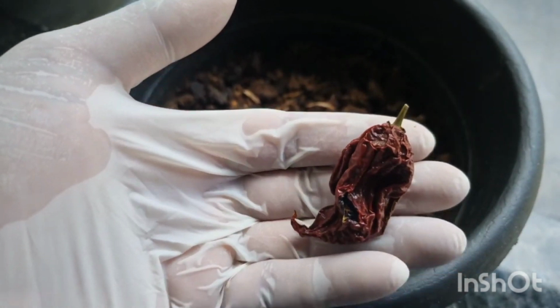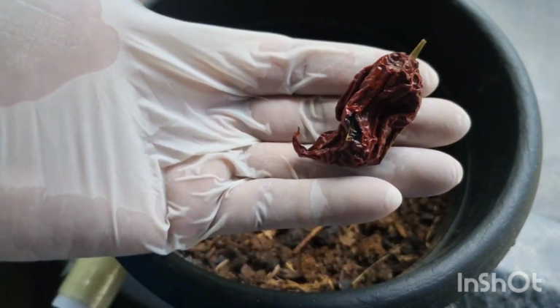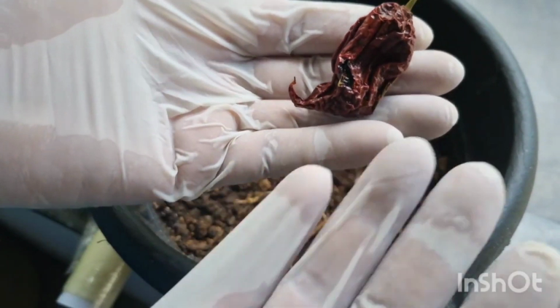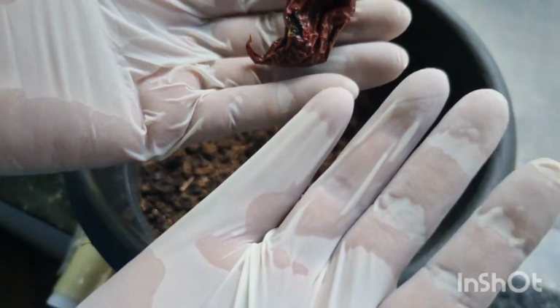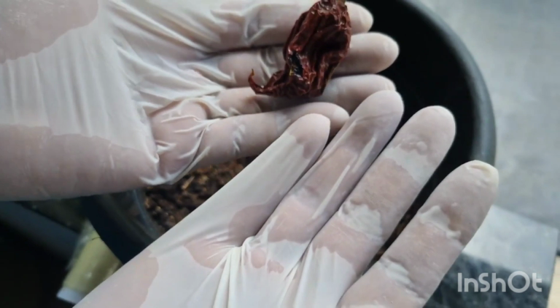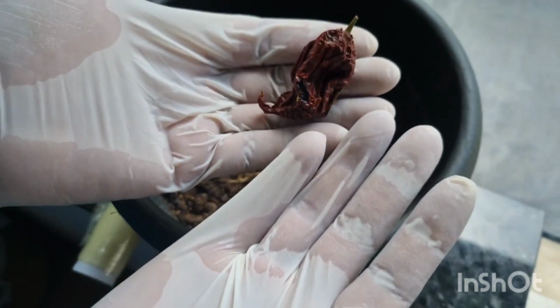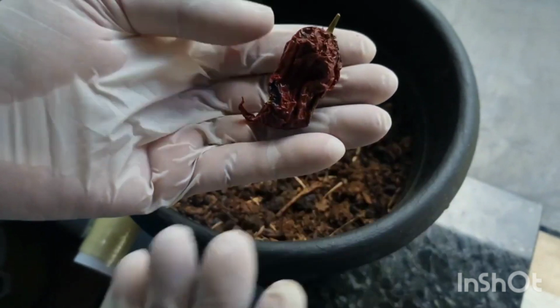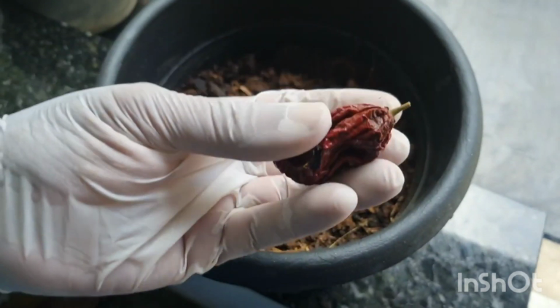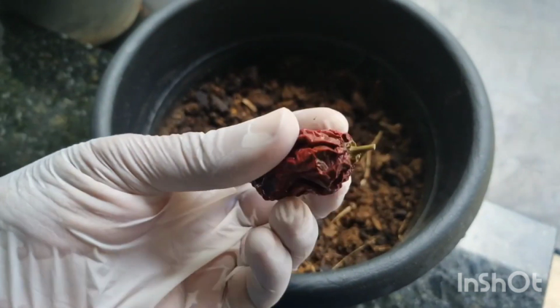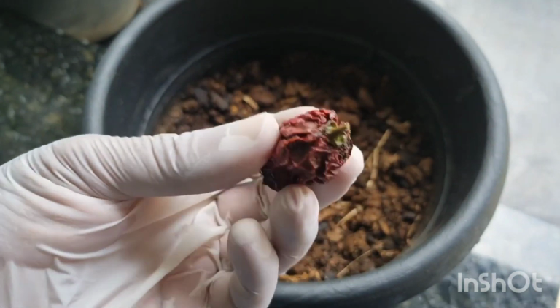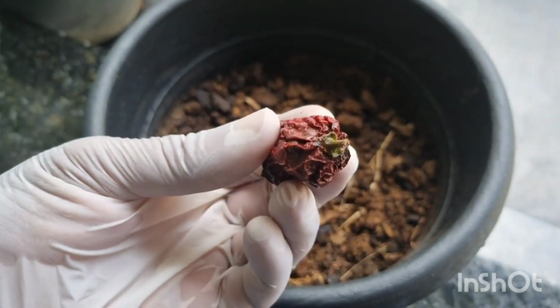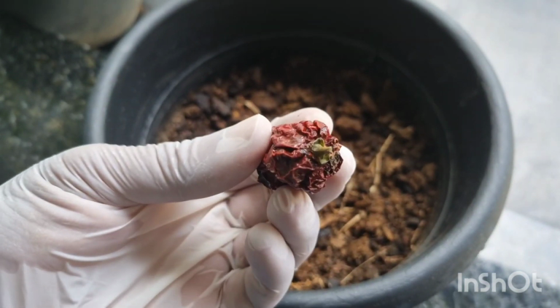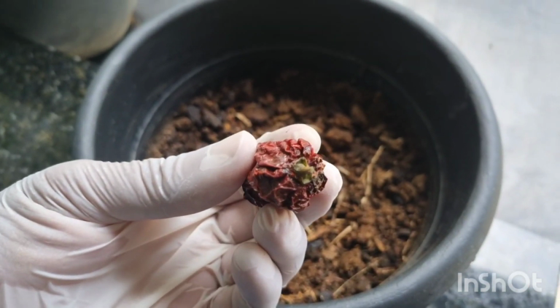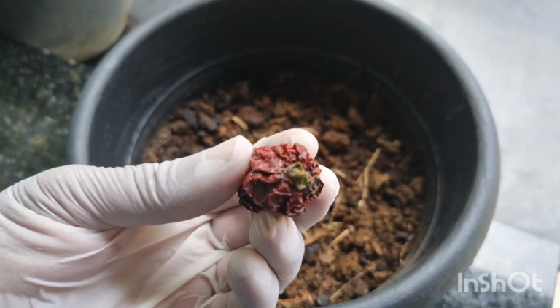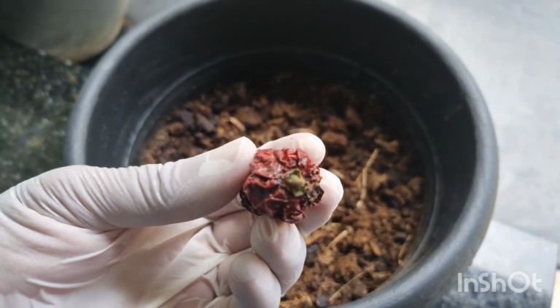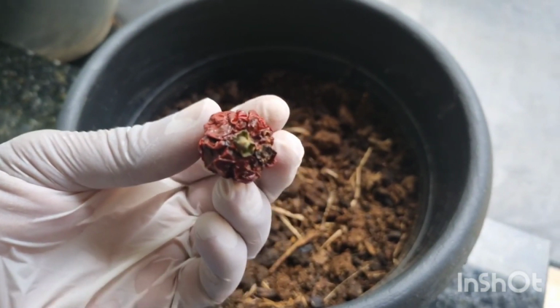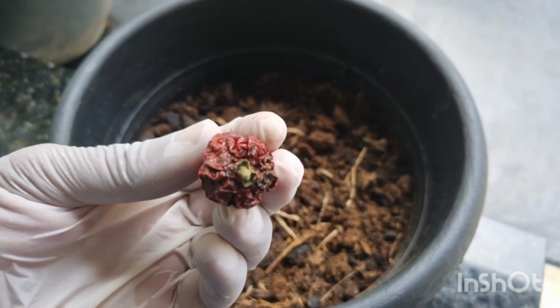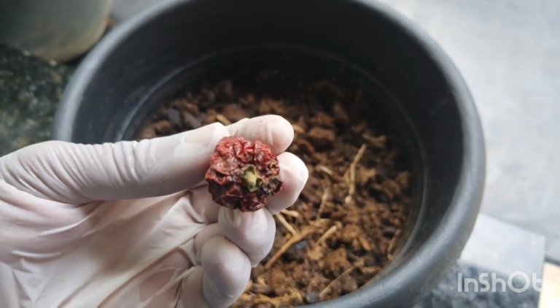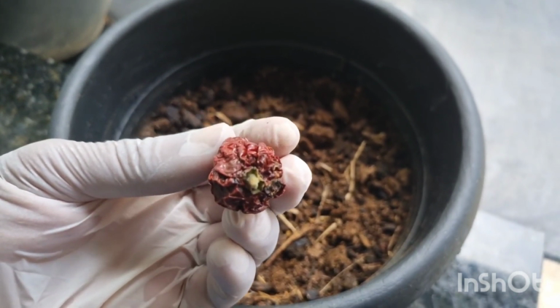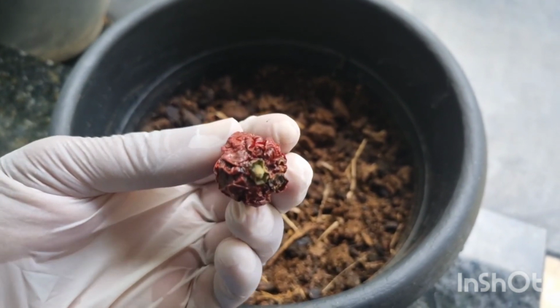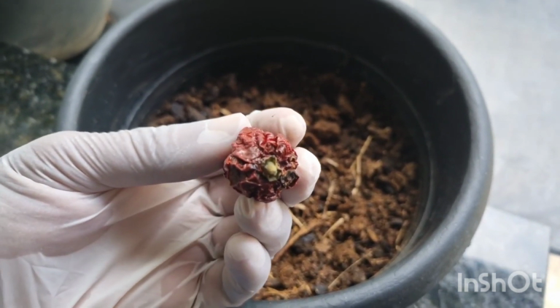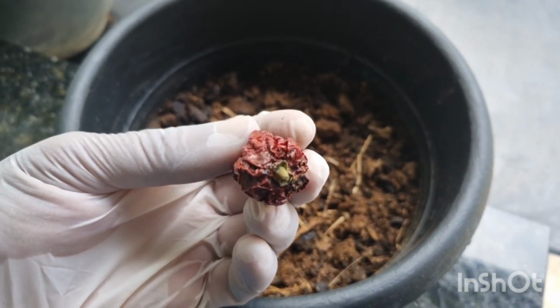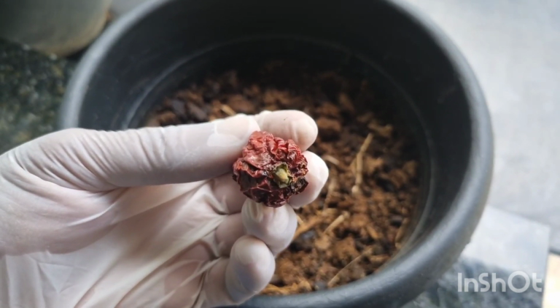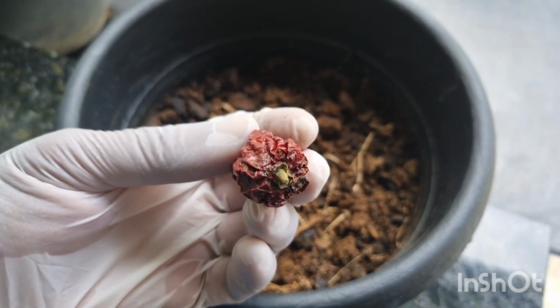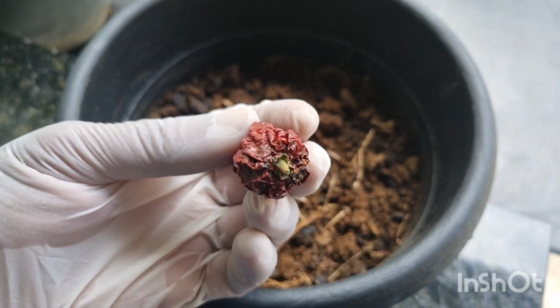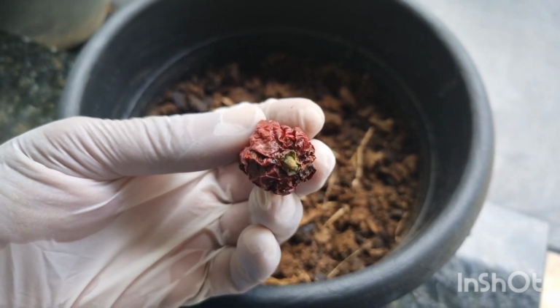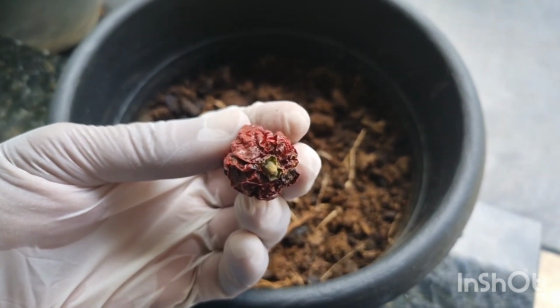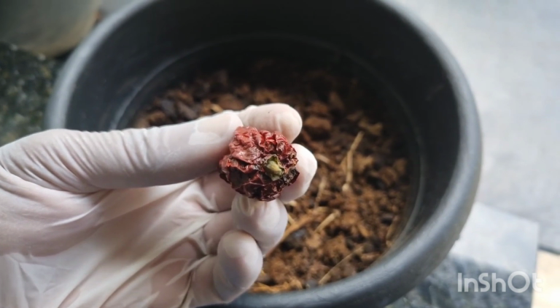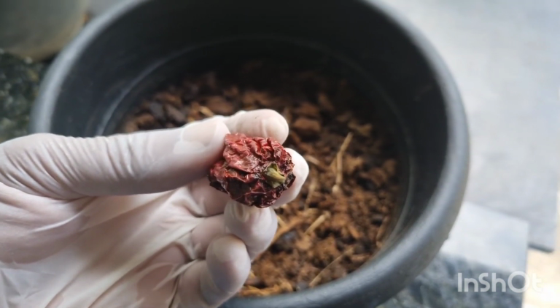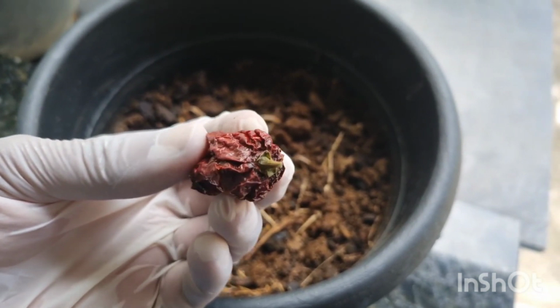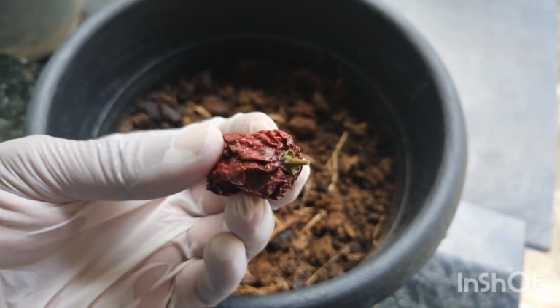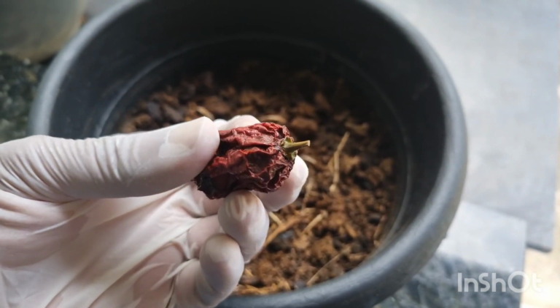Vocês estão vendo que eu estou com luva — não manuseei essa pimenta sem a luva. Eu vou tirar uma sementinha dela e vou plantar para vocês, mas eu gostaria que vocês ficassem até o final desse vídeo comigo. Sabe por quê?